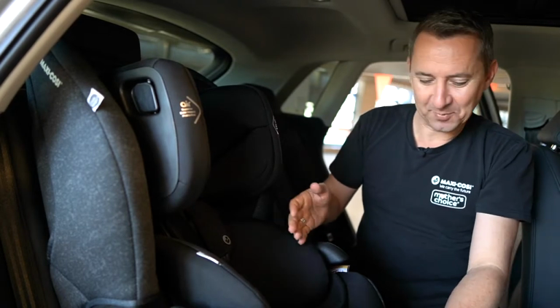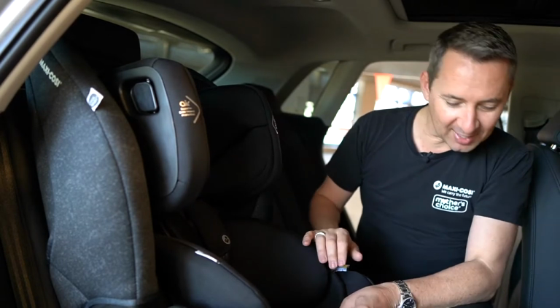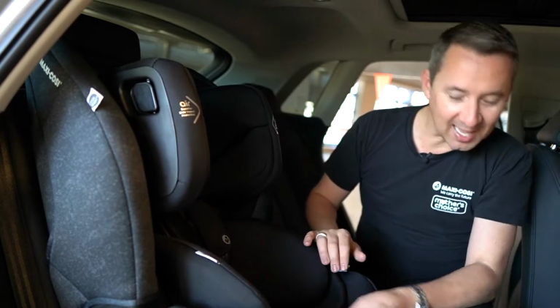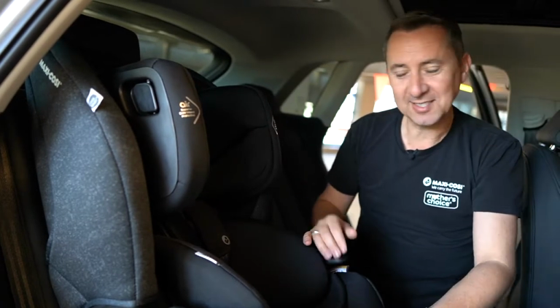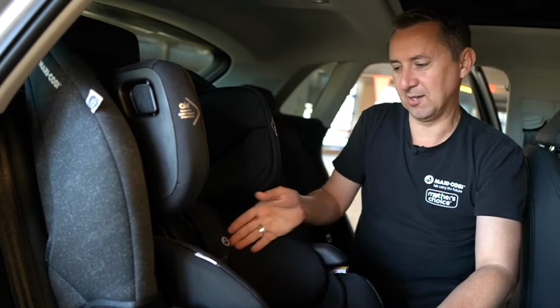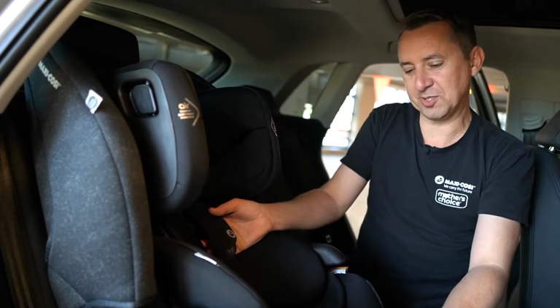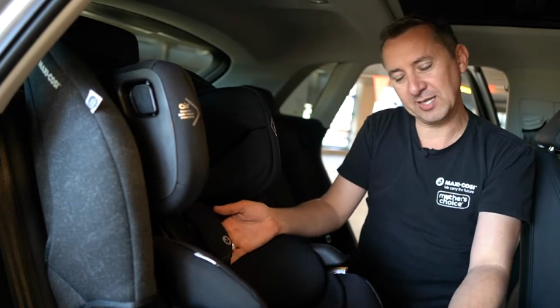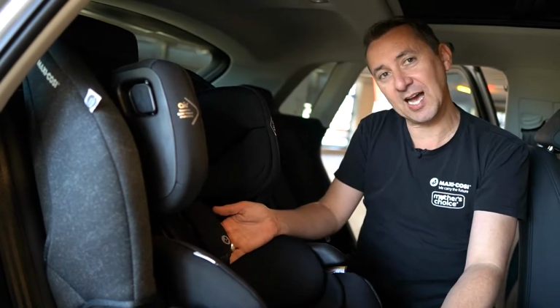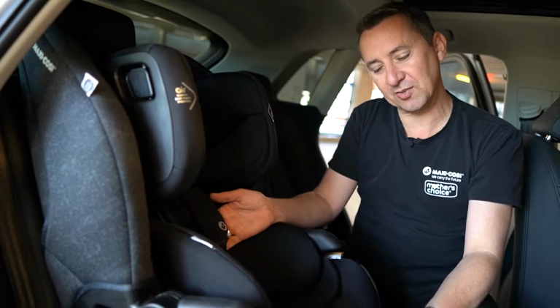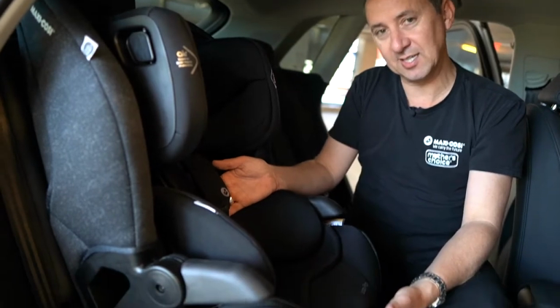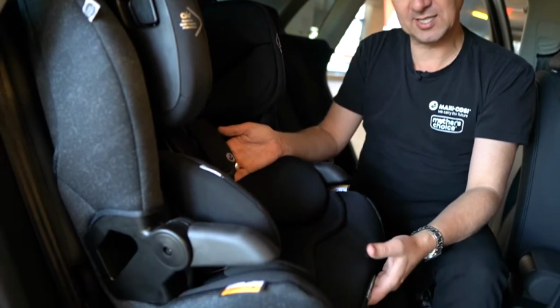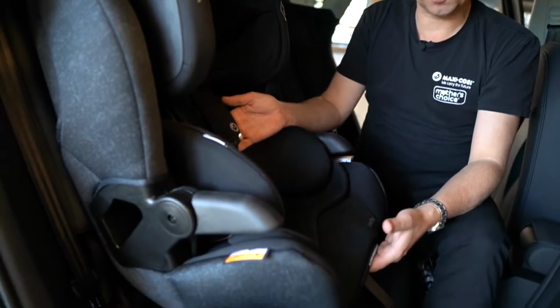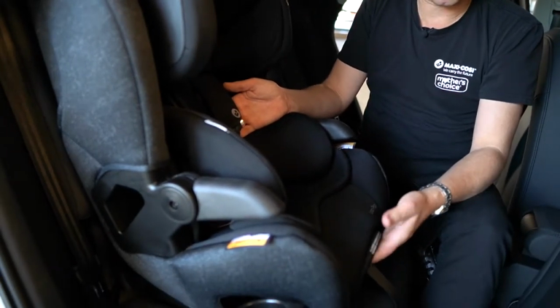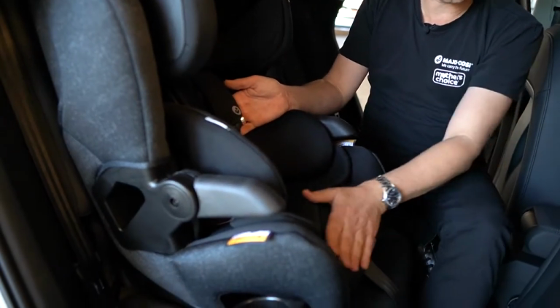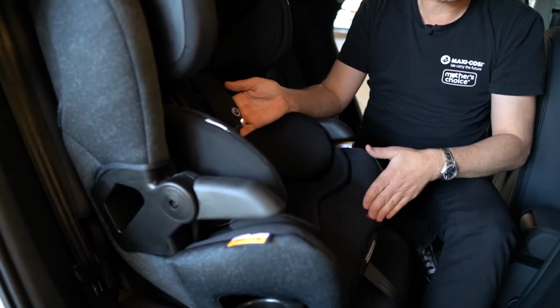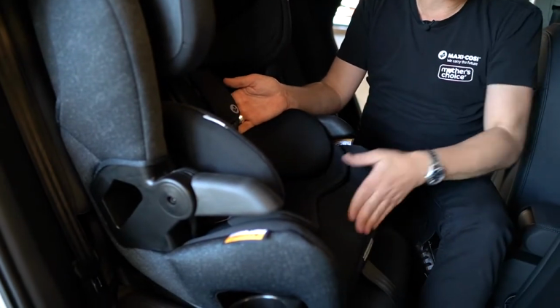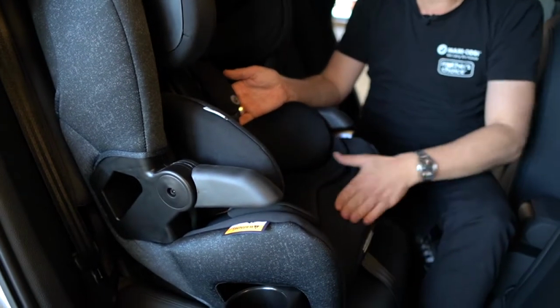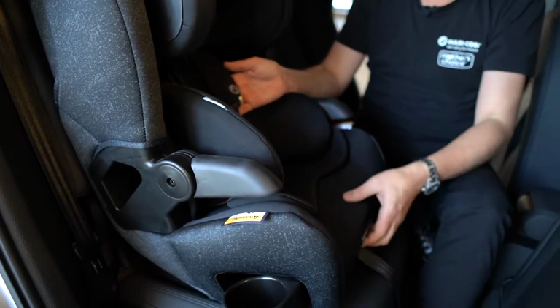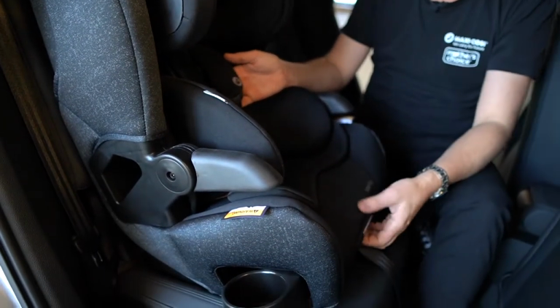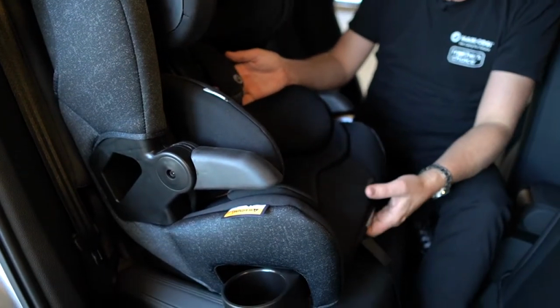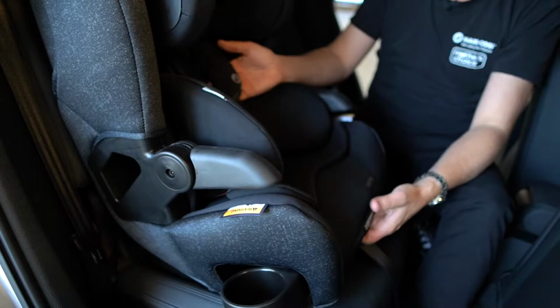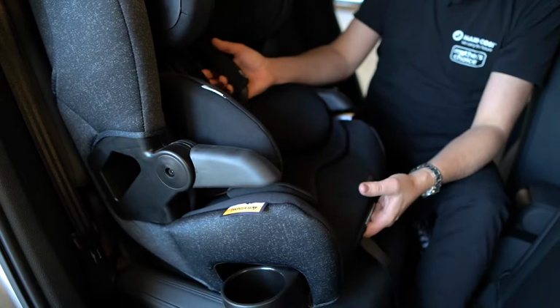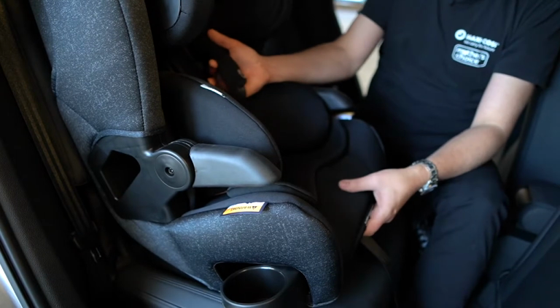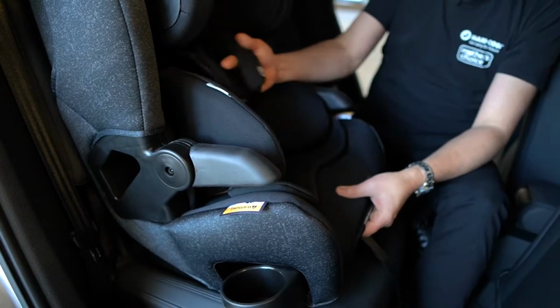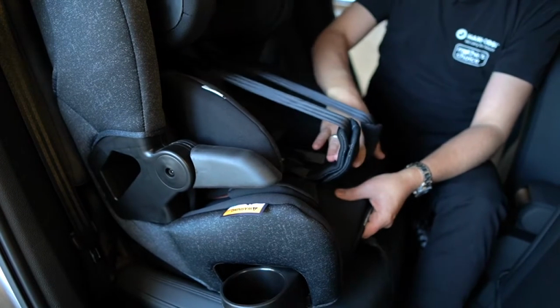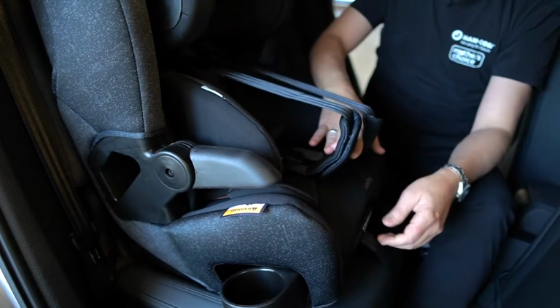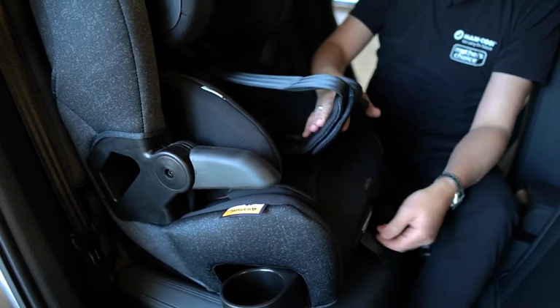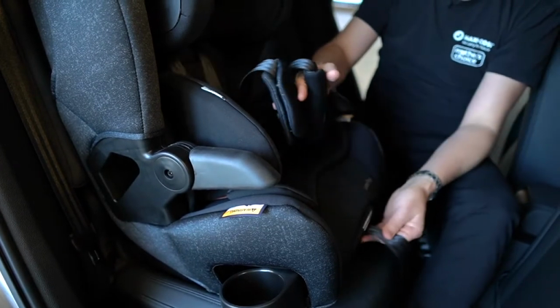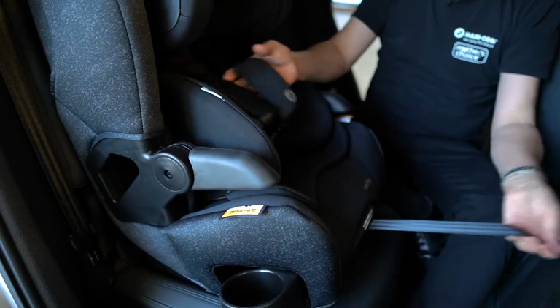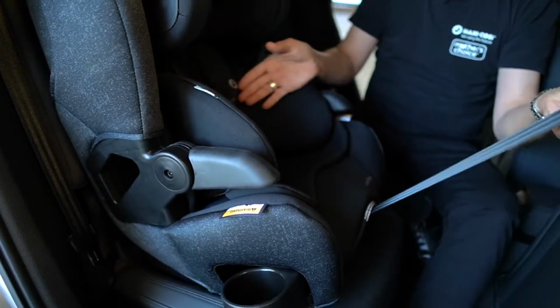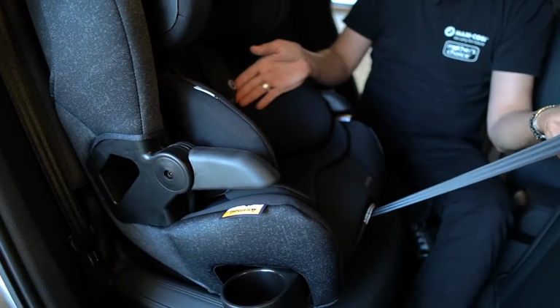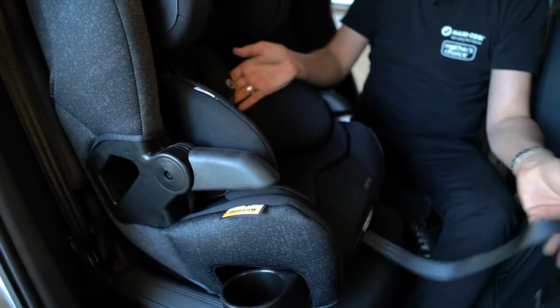To release the harness, there's a harness release just at the bottom here and it's tucked away so your child can't get at it. You lift up the lever and just pull forward, and to tighten you just tighten the strap.